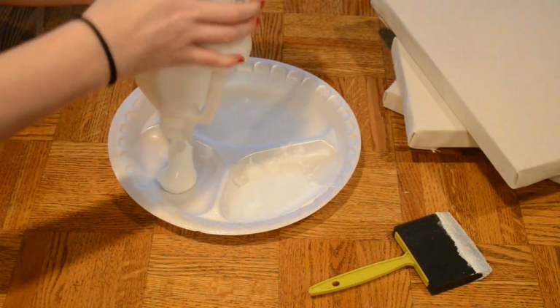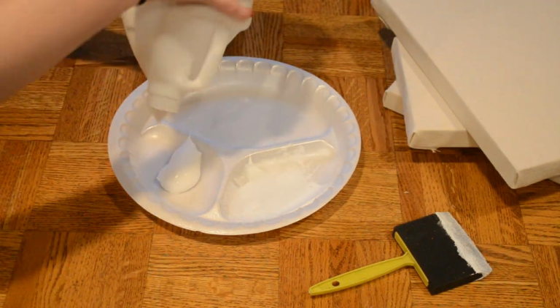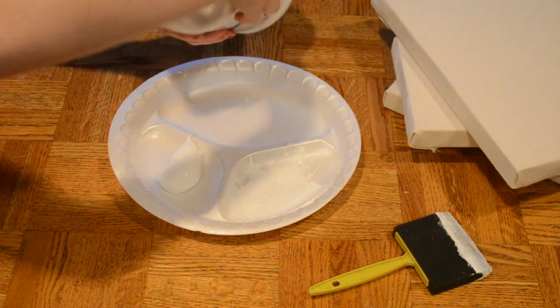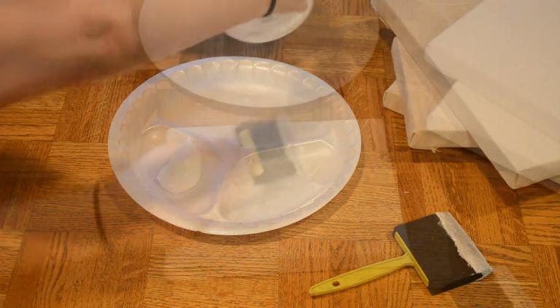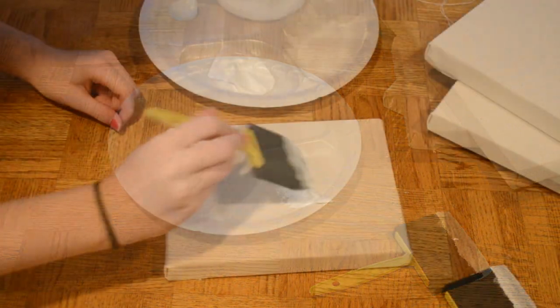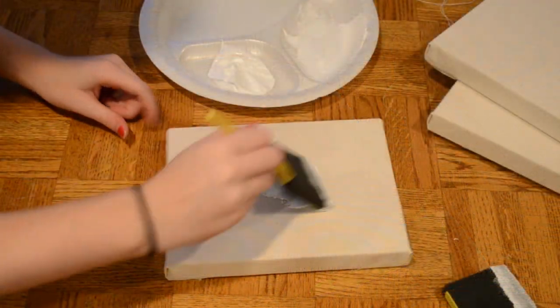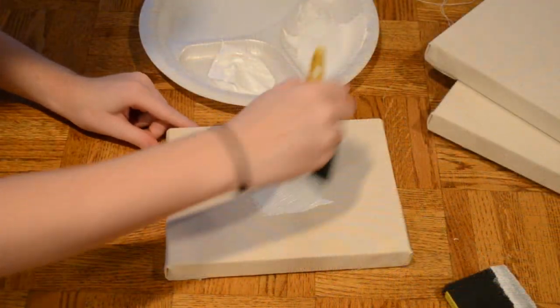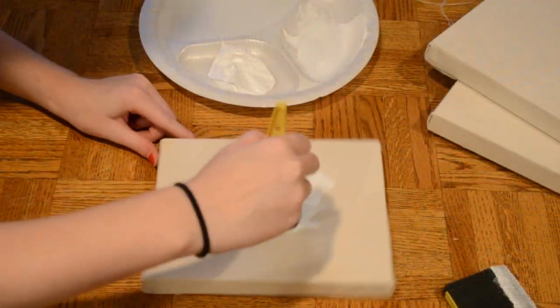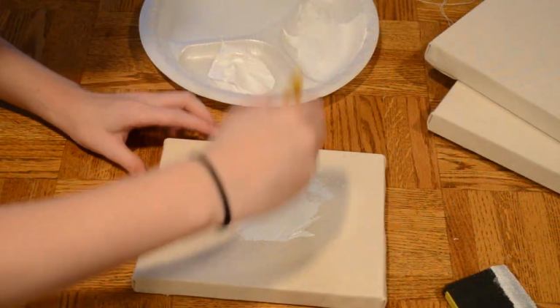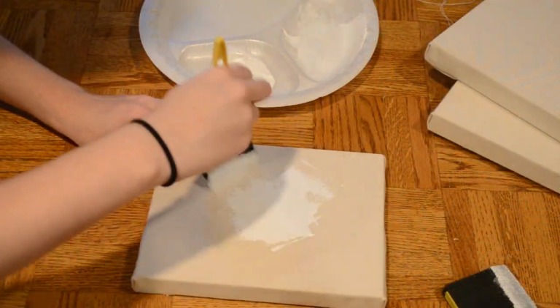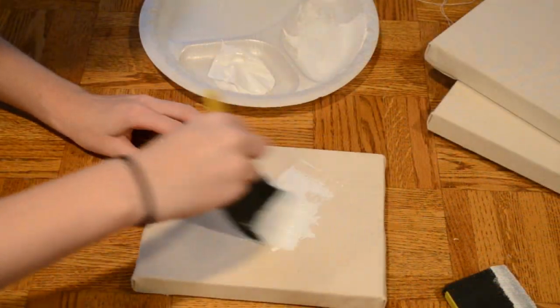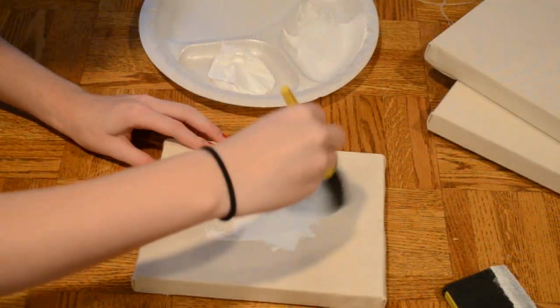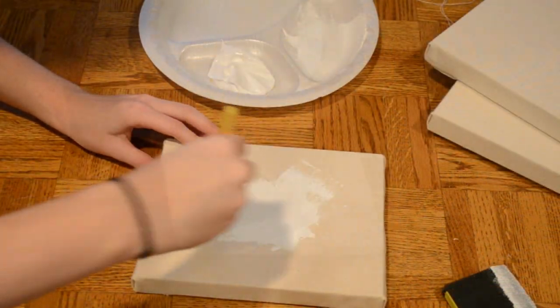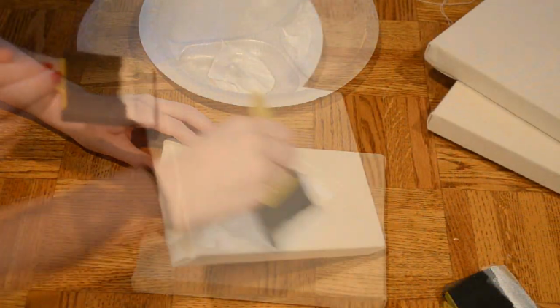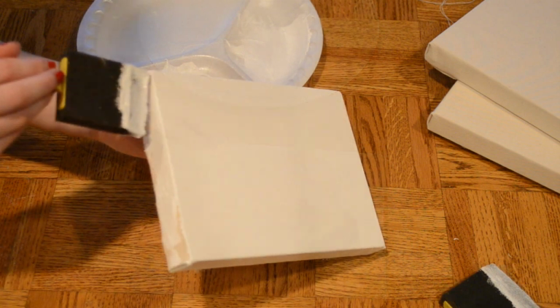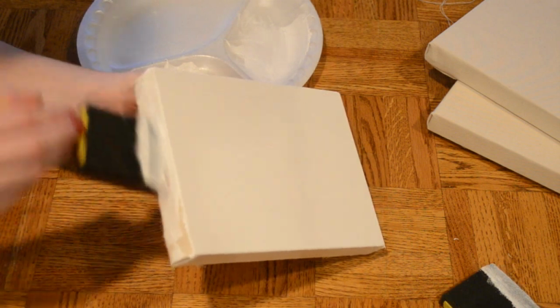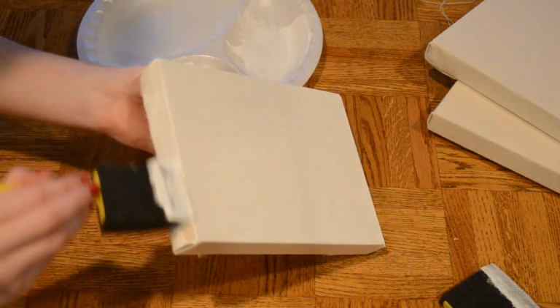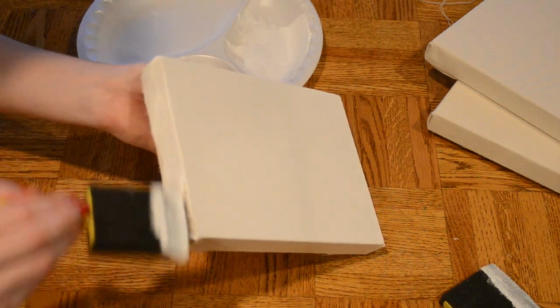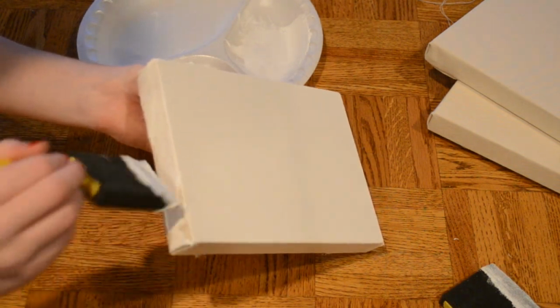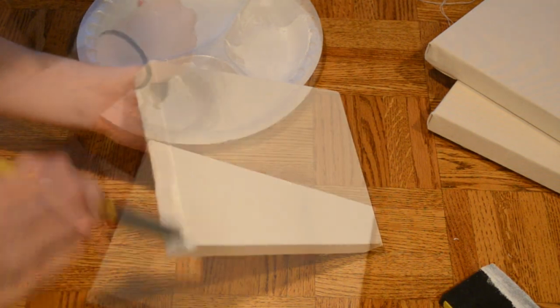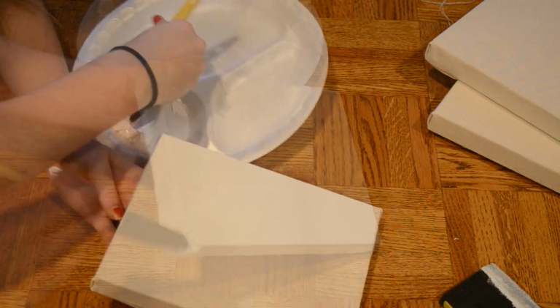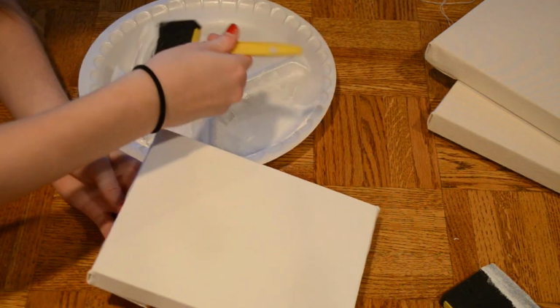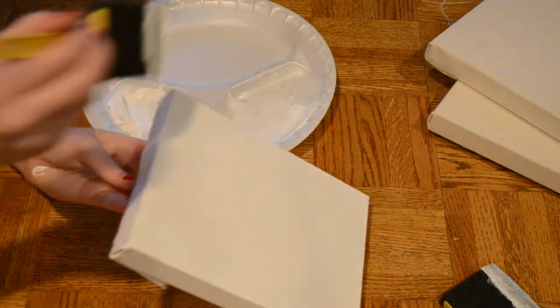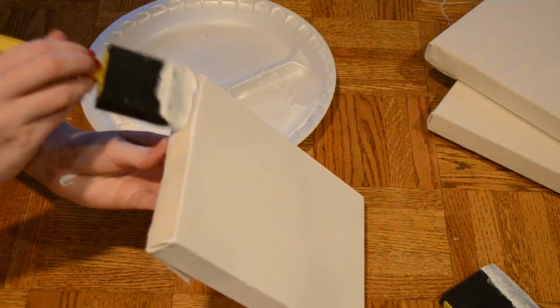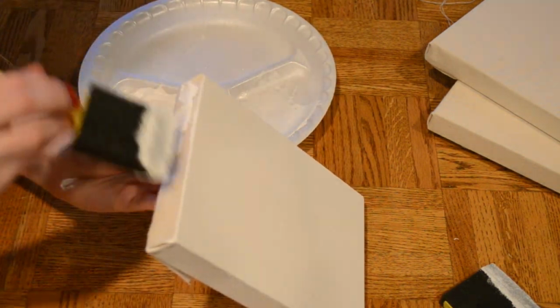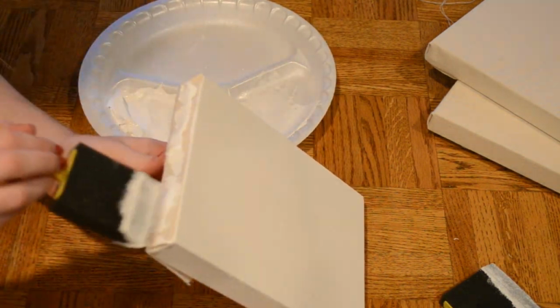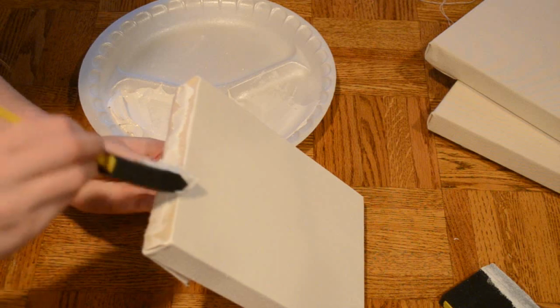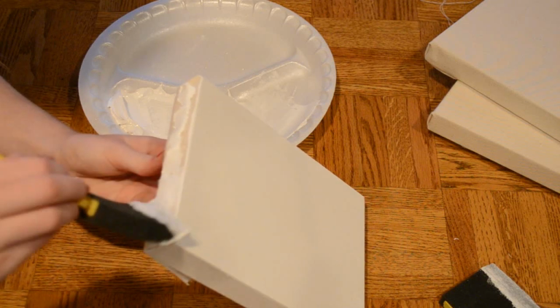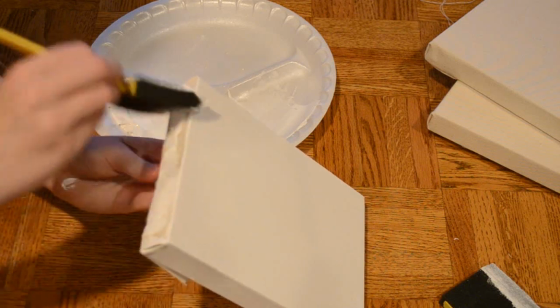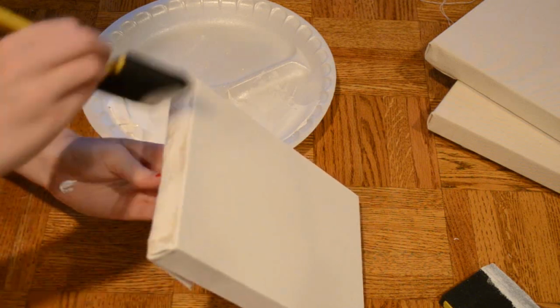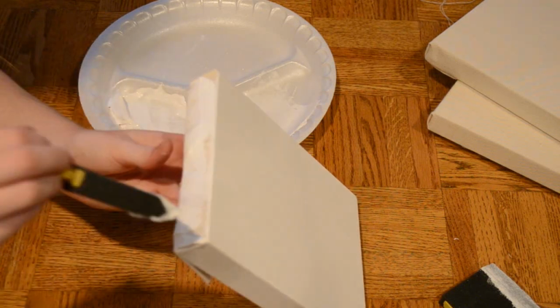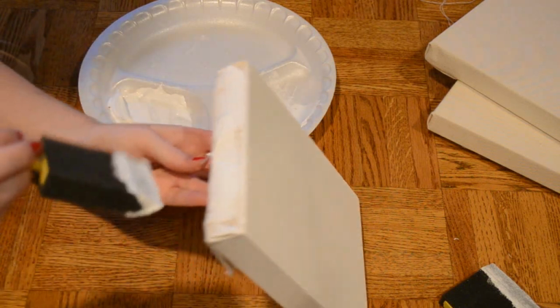Once that is done, take your gesso and starting in the middle, fan it out until it covers the entire surface. Don't forget the sides as well, and you'll want to gesso this at least two or three times to make sure it is completely covered. Once it's dry you can start painting on it.